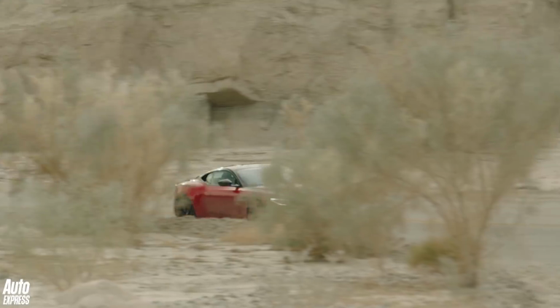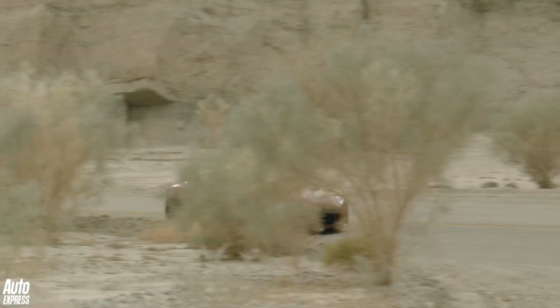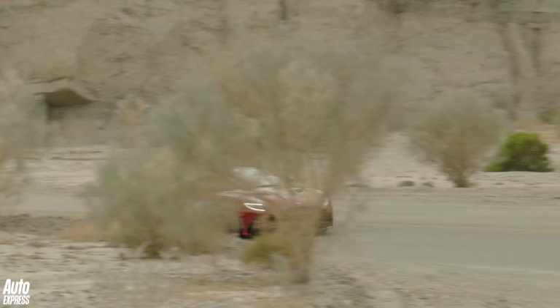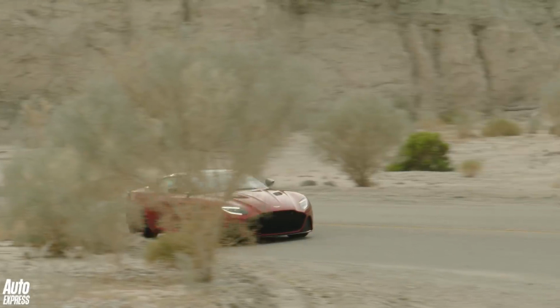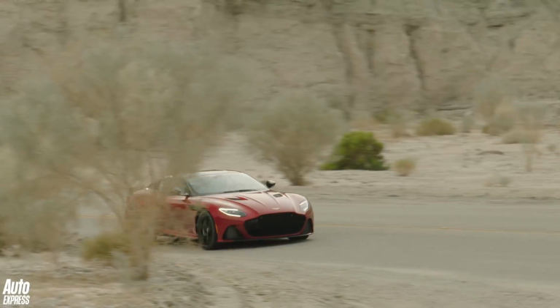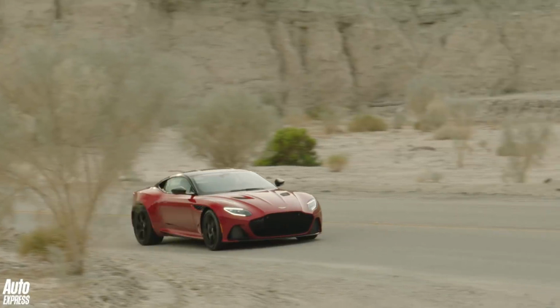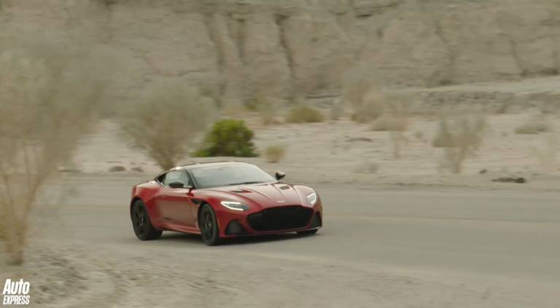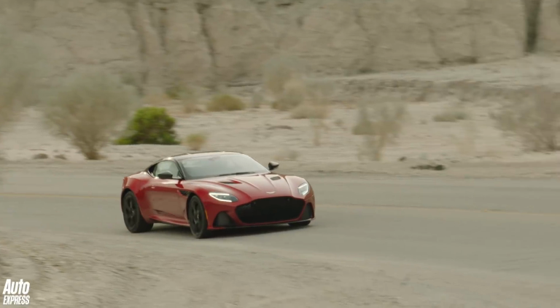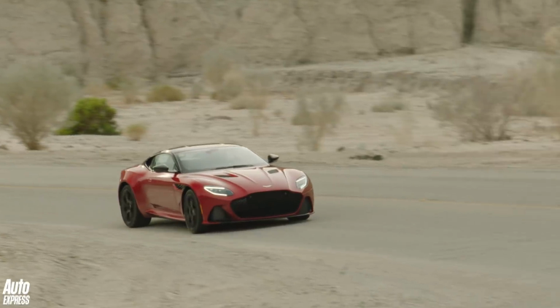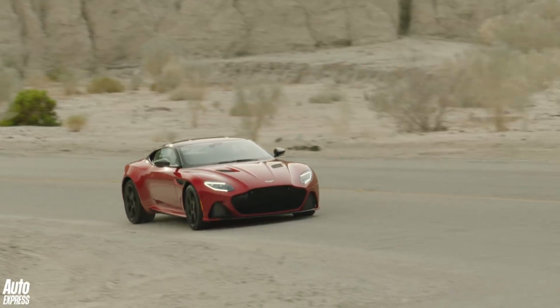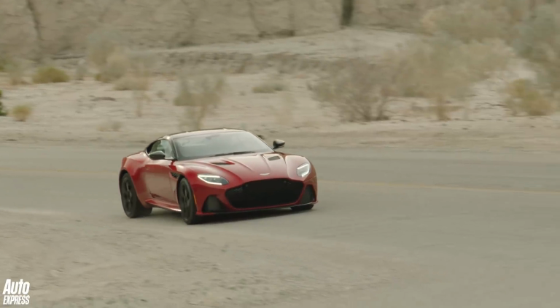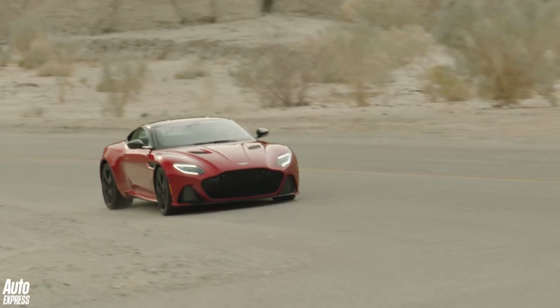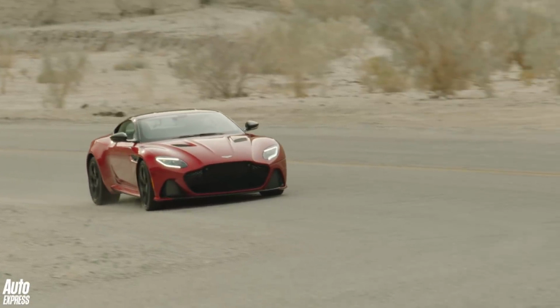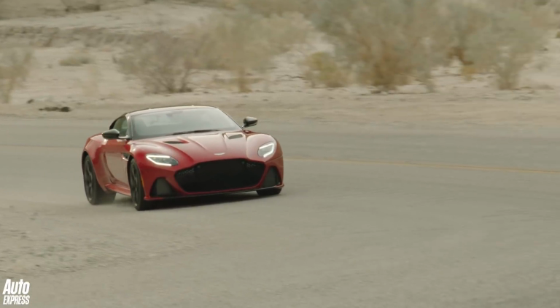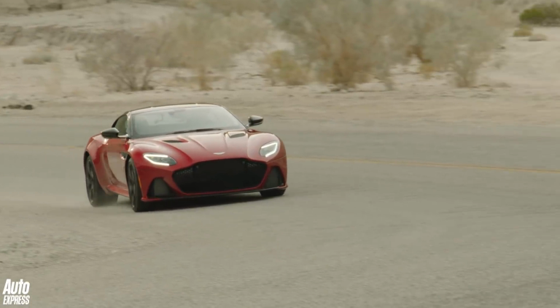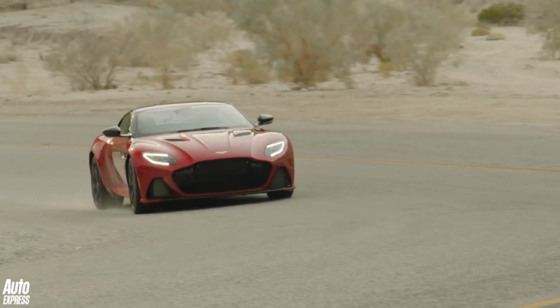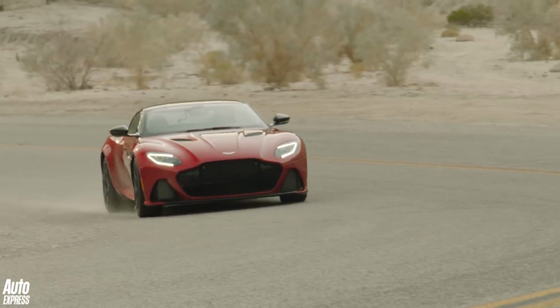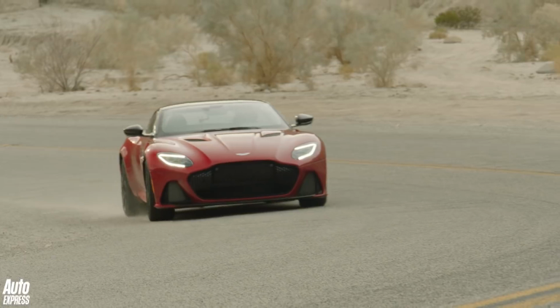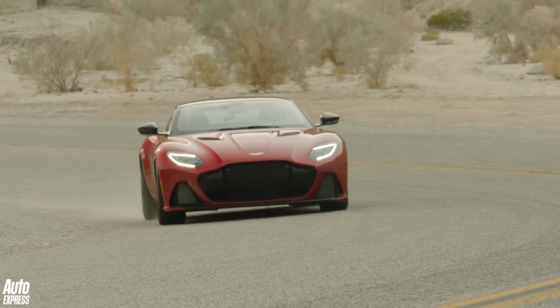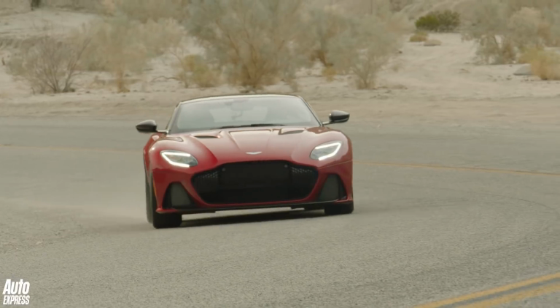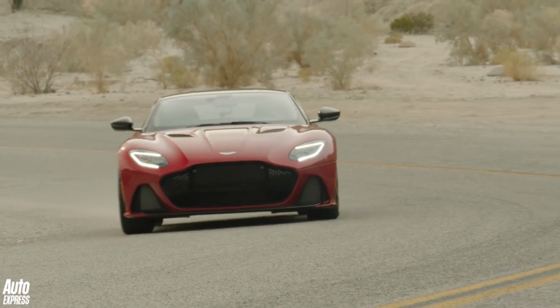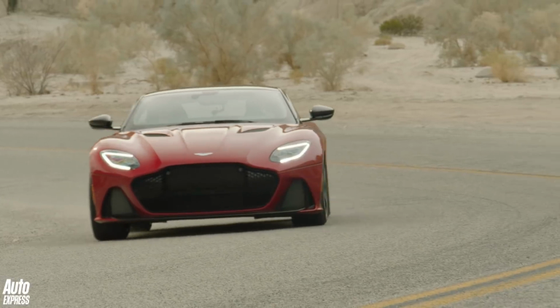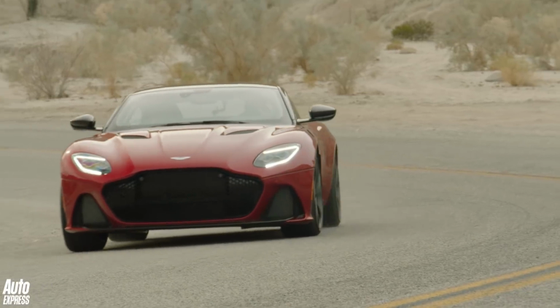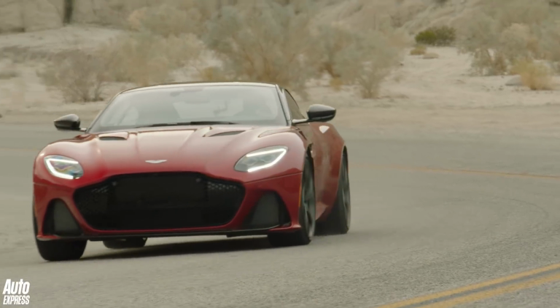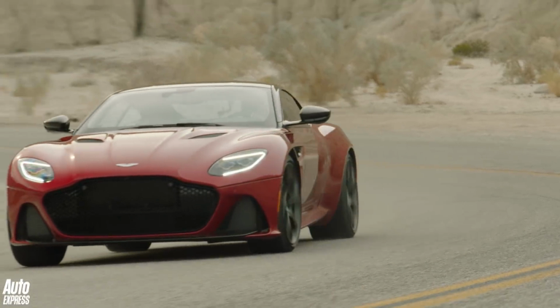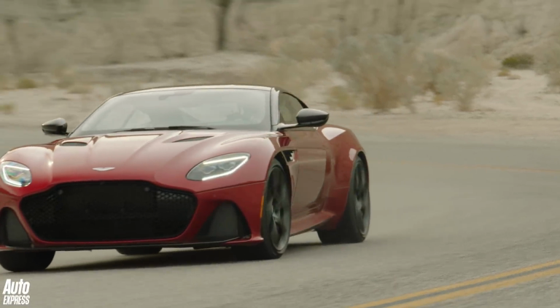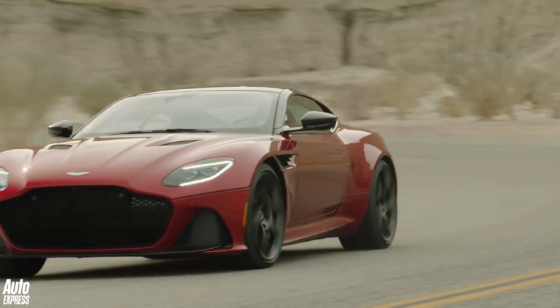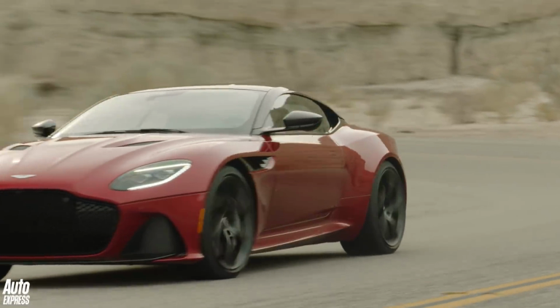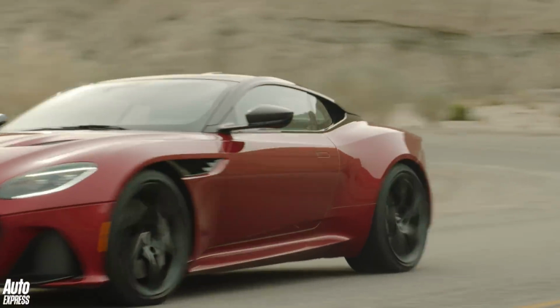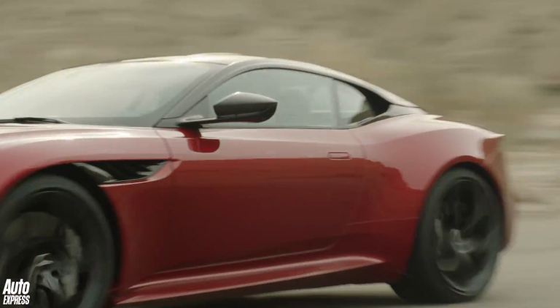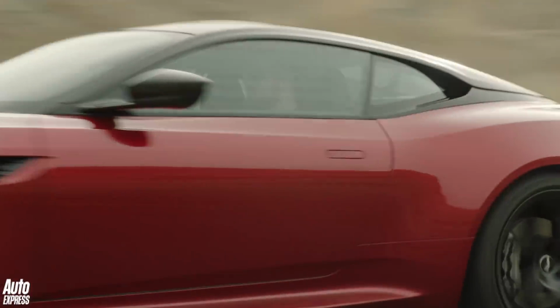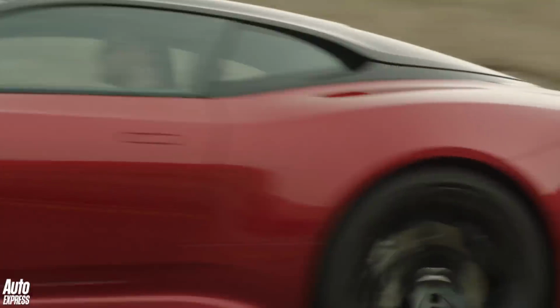The DBS name is famous in Aston's history, and so too is Superleggera. It was used on the DB4 and the DB5.